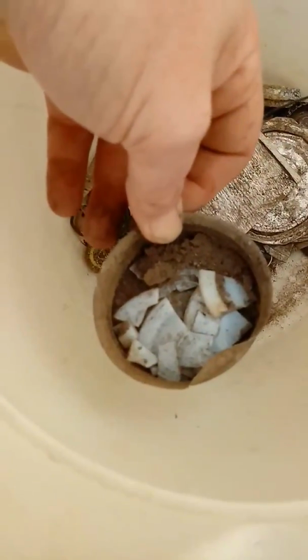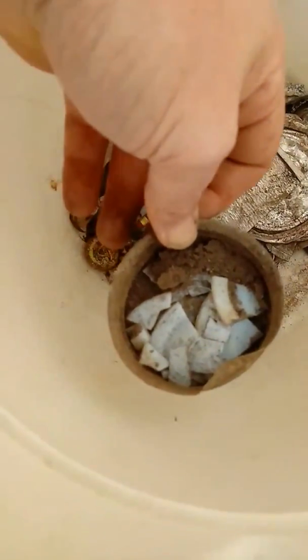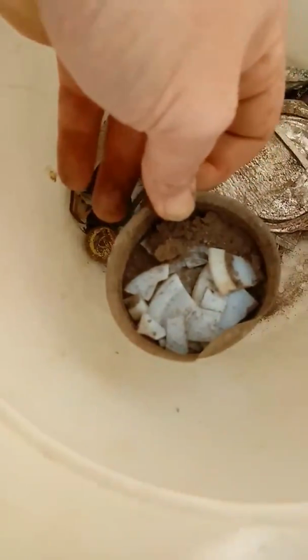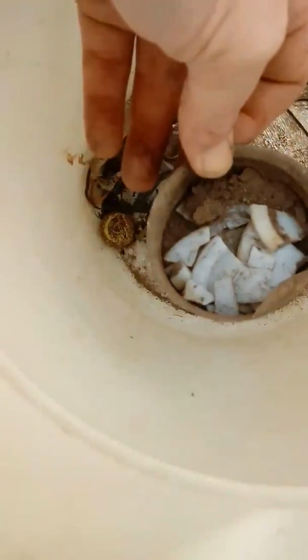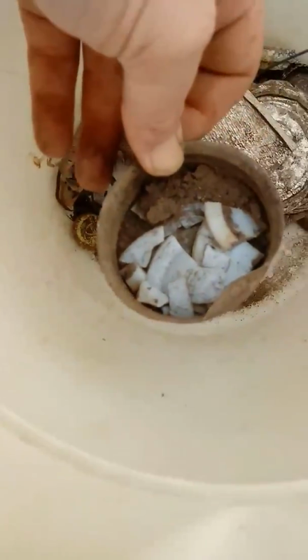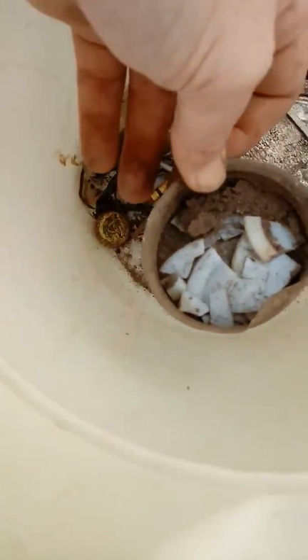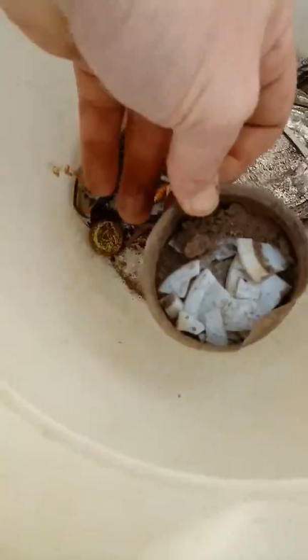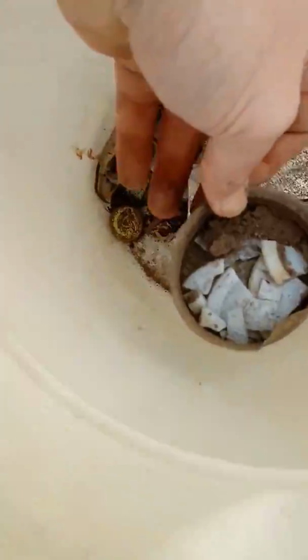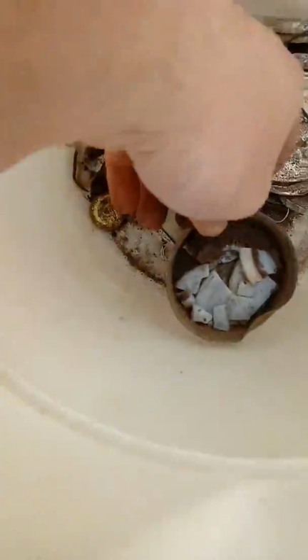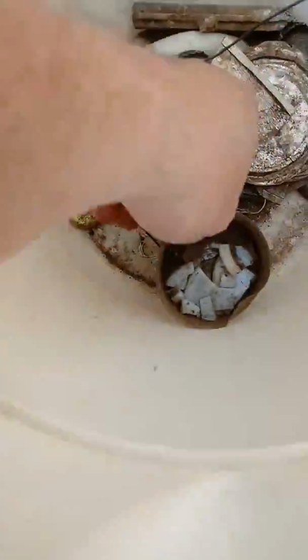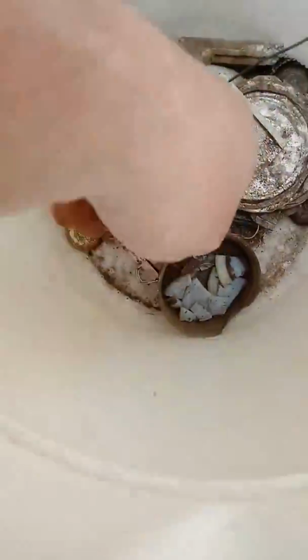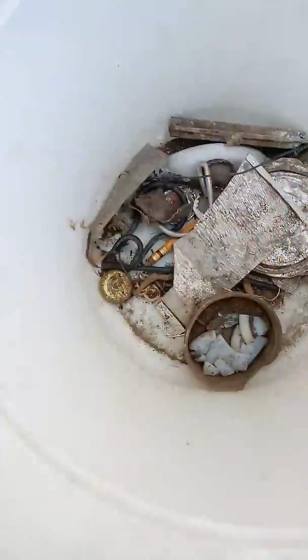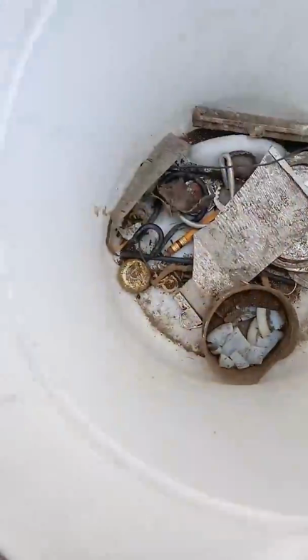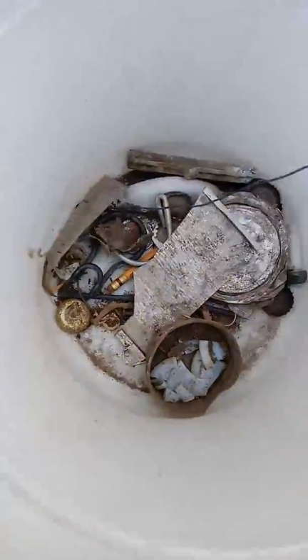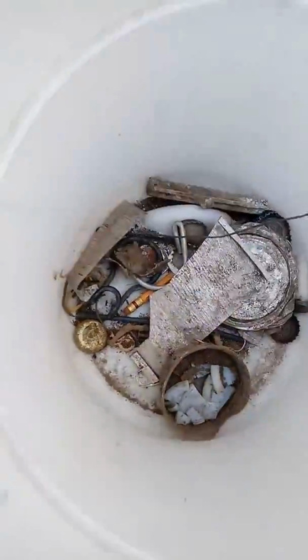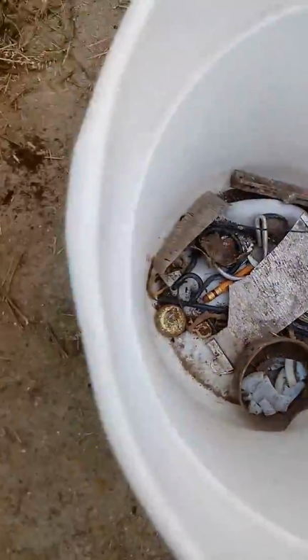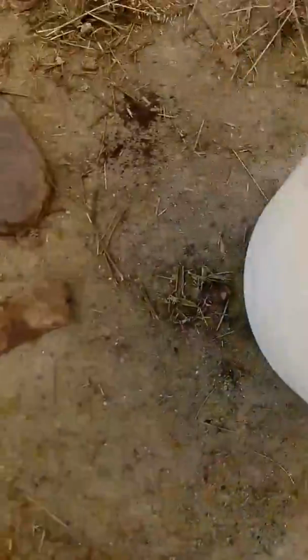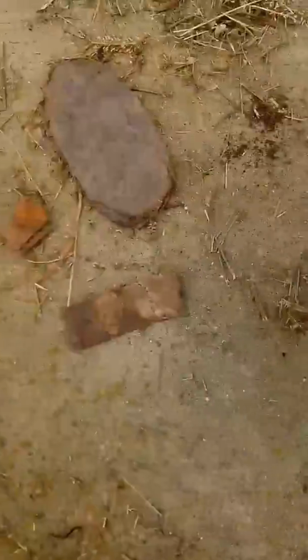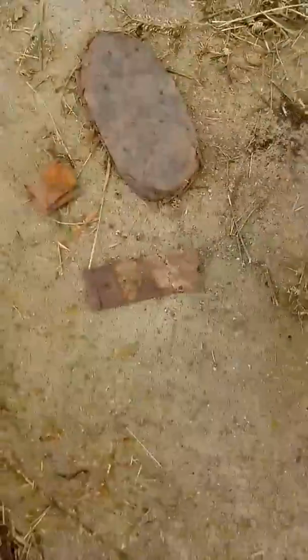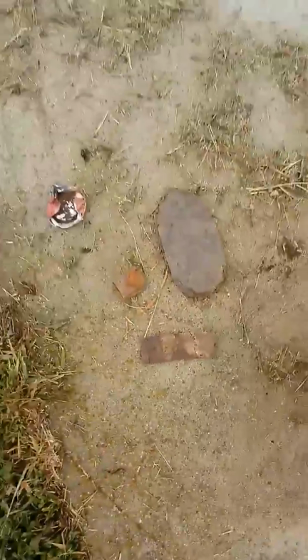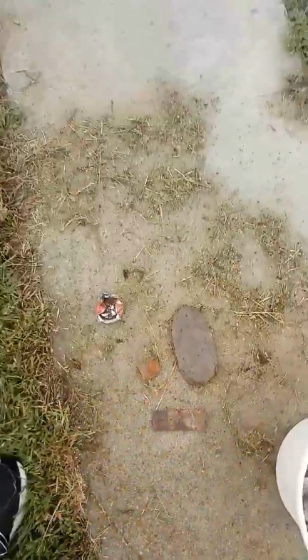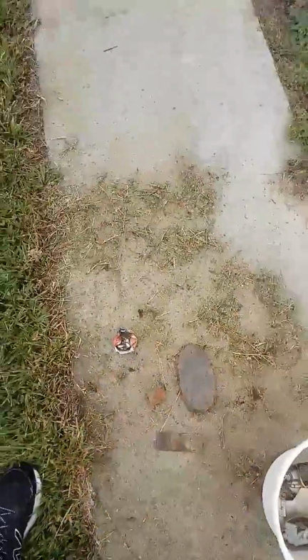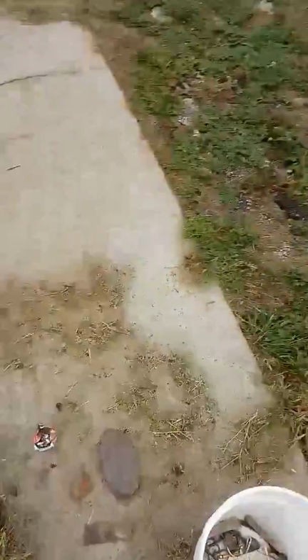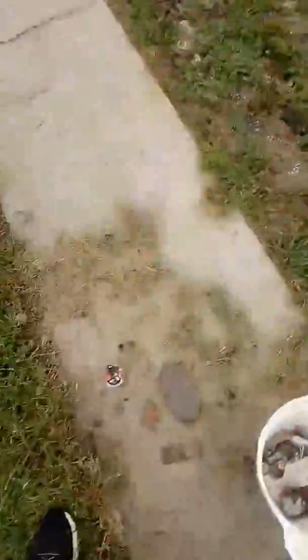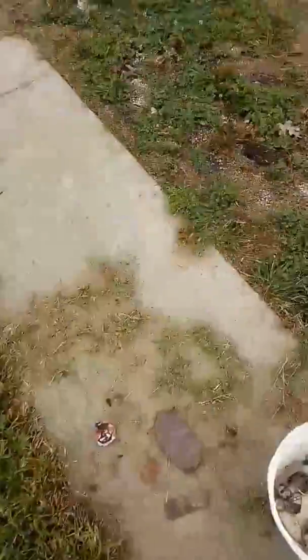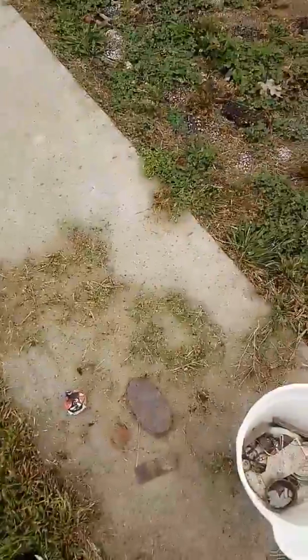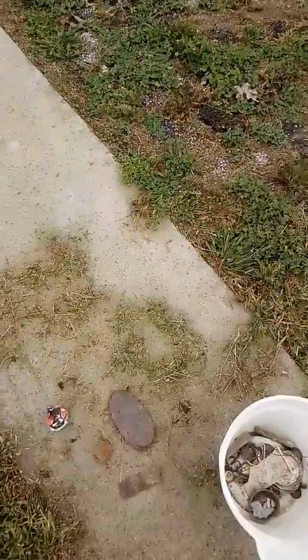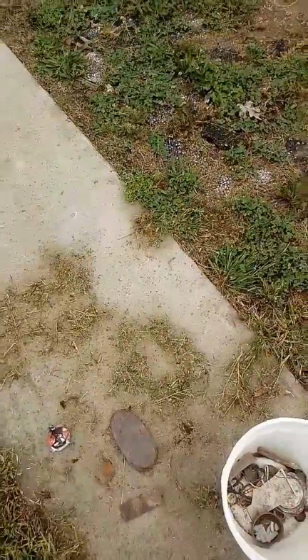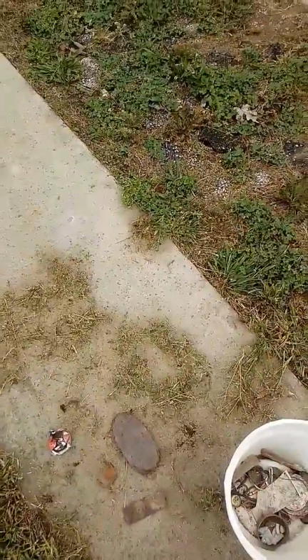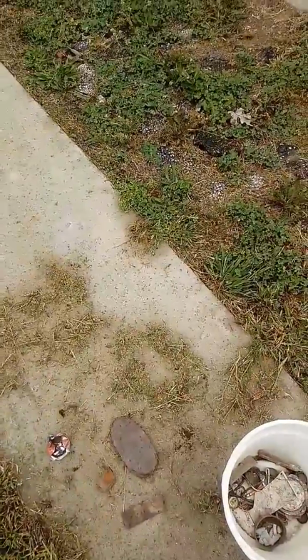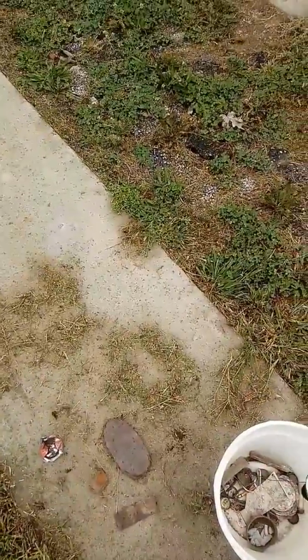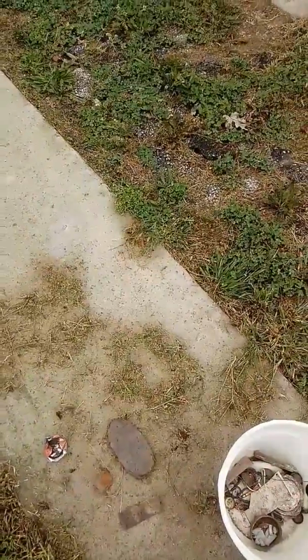And there was the mason jar lid — I did find that, that was cool, a nice old thing. Unfortunately the ceramic was broke. The rest of that's just junk I've found before. Hope you enjoy, thanks for watching.